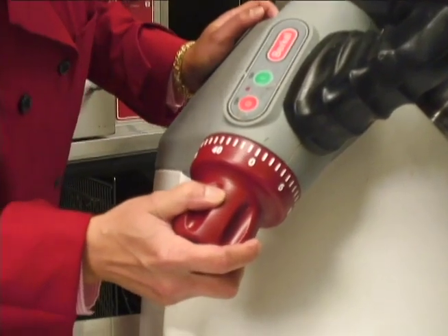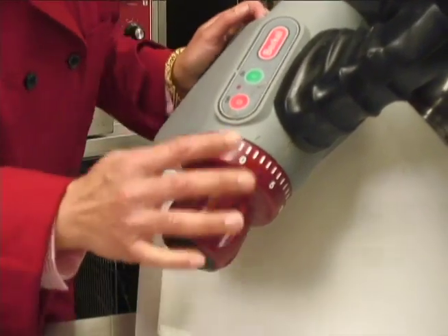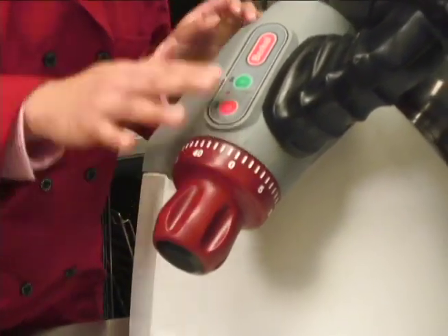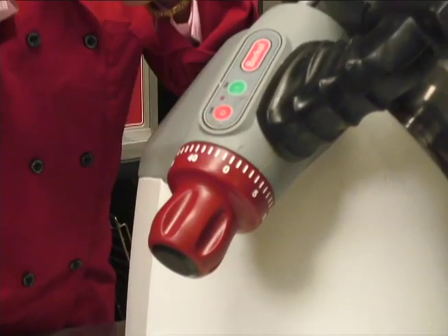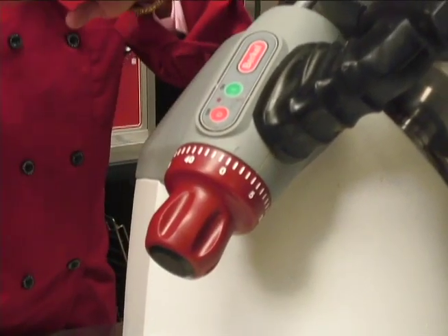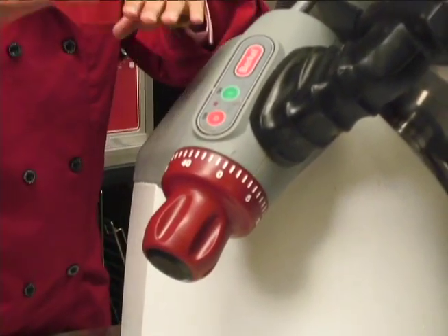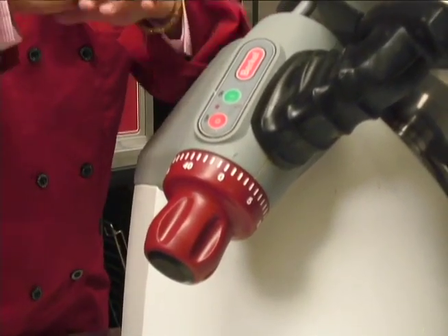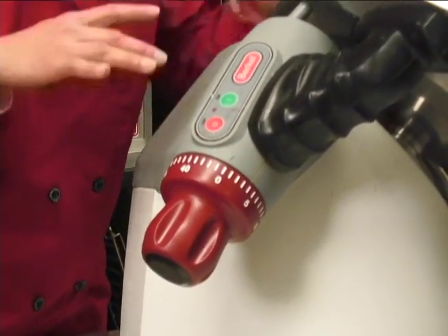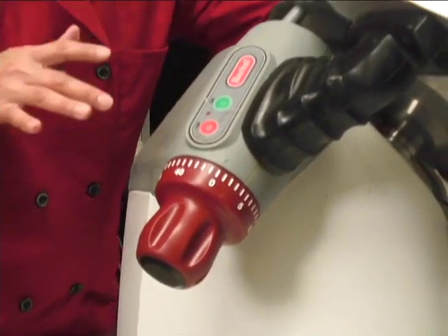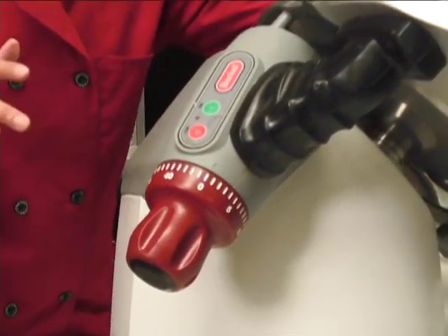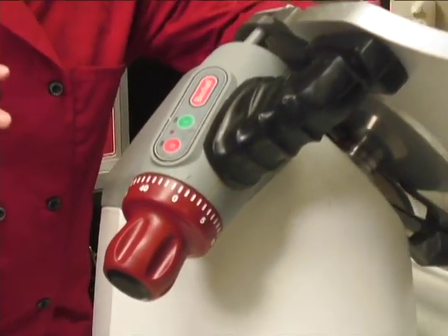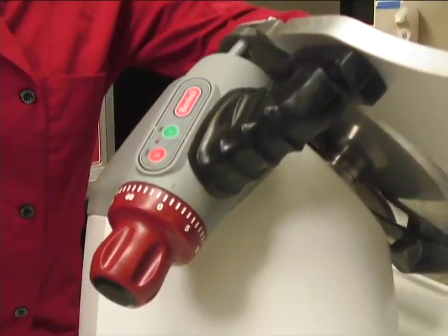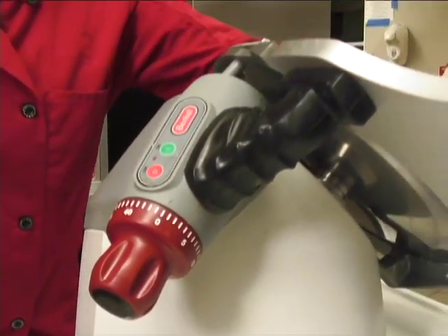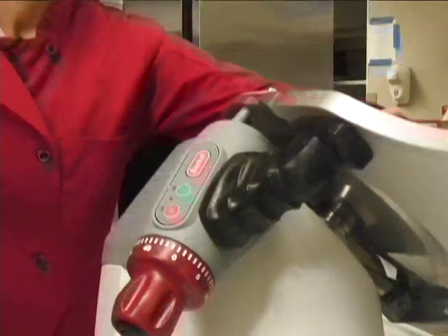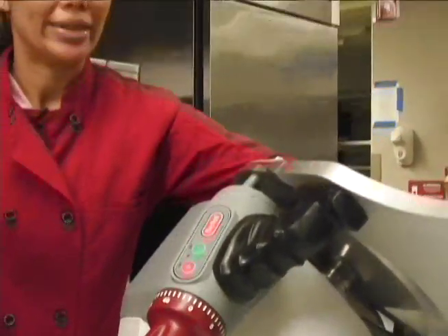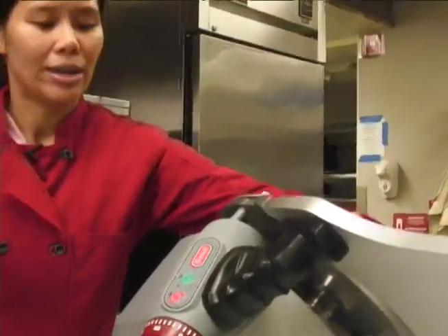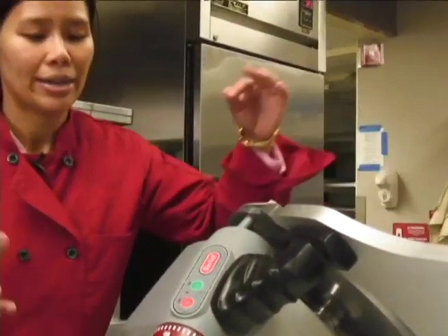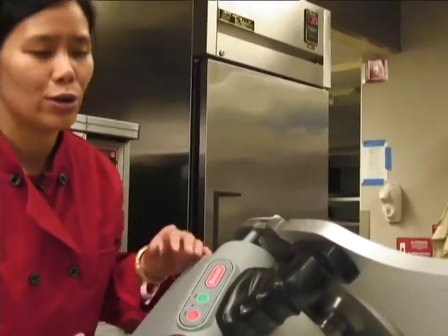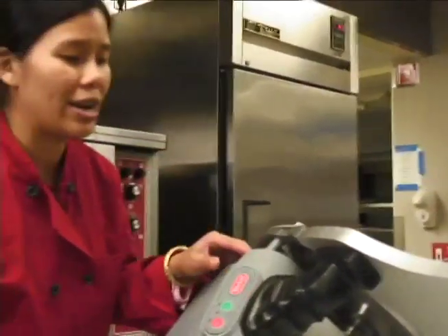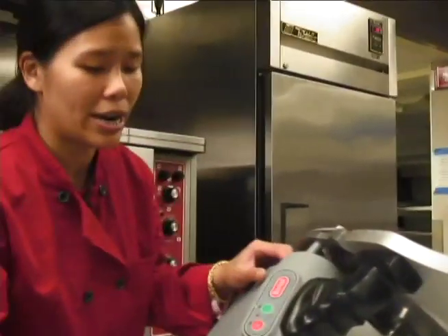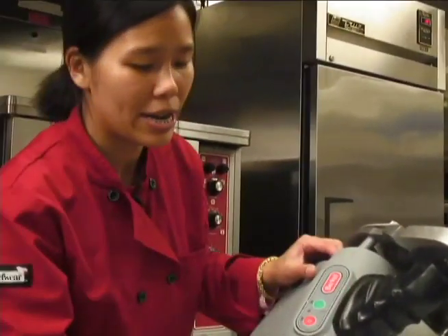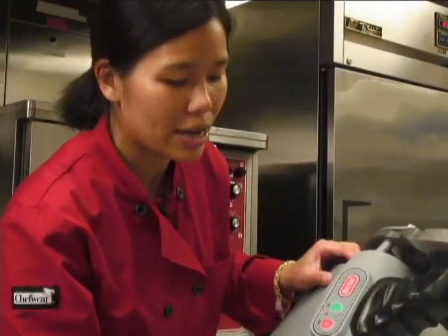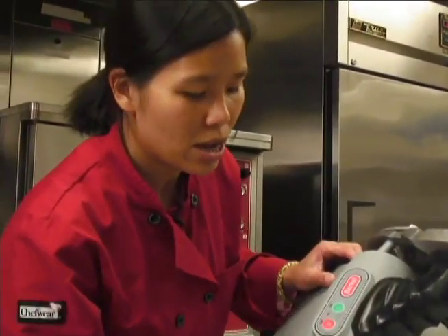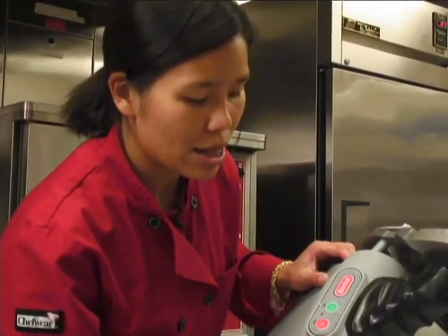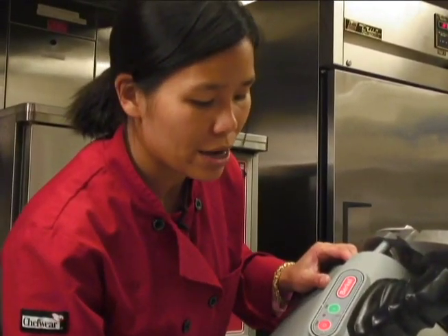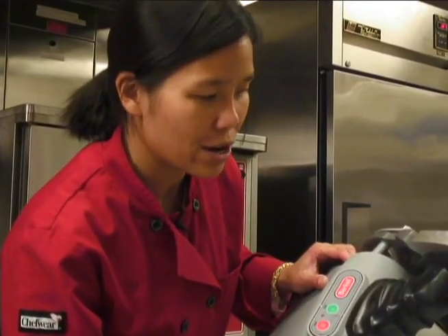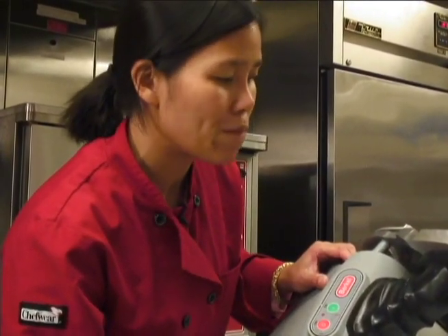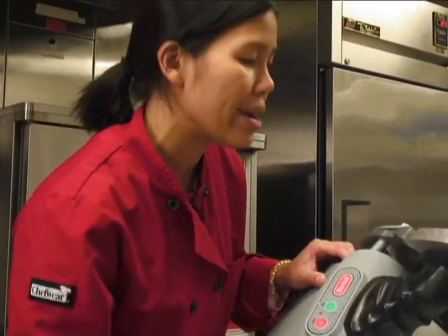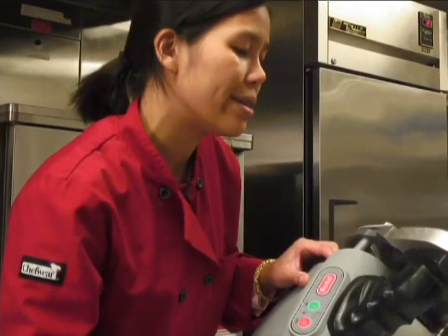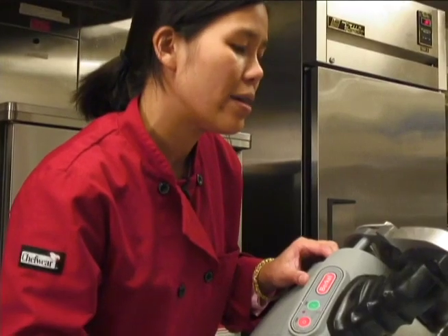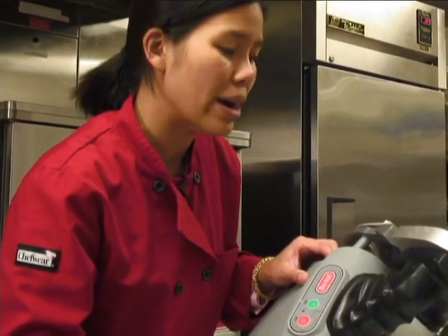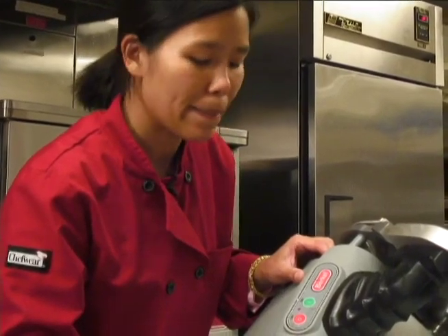Zero is when the blade is equal to the base, so you cannot cut anything. Then you can open it up to your desired thickness.